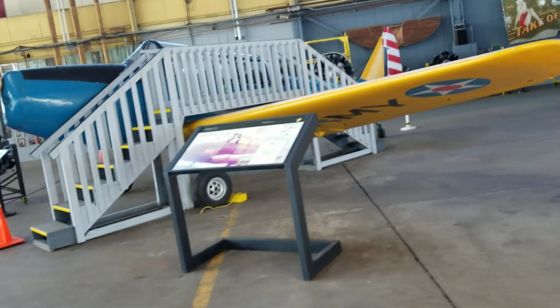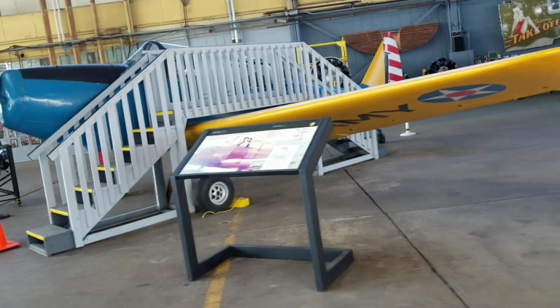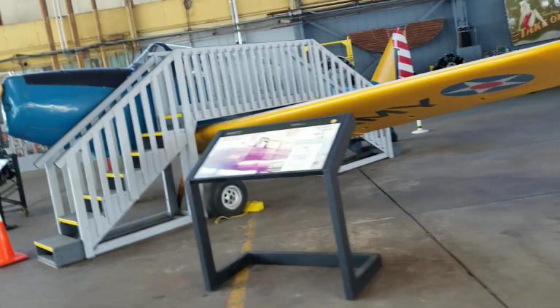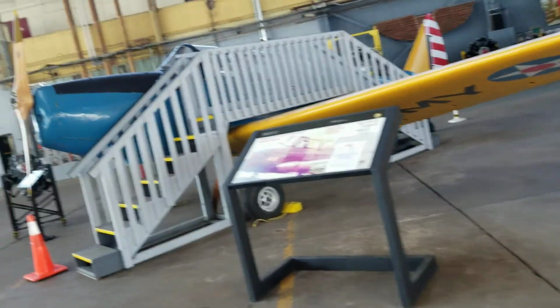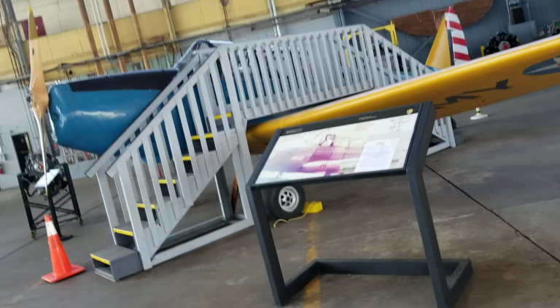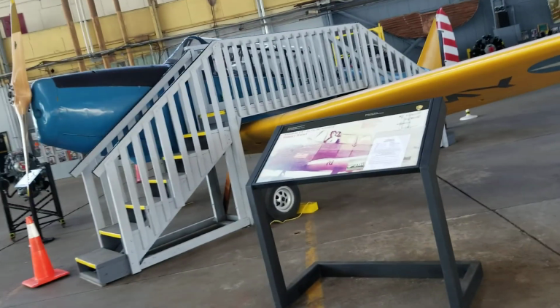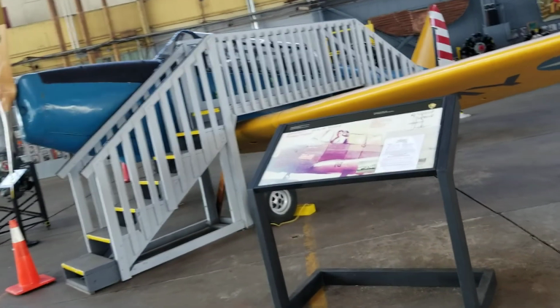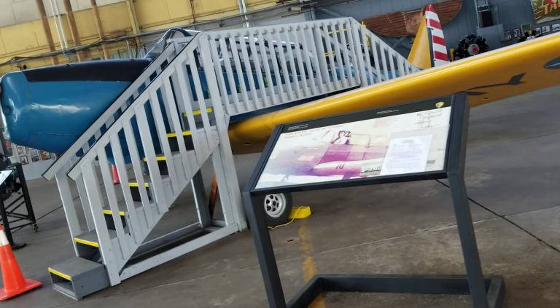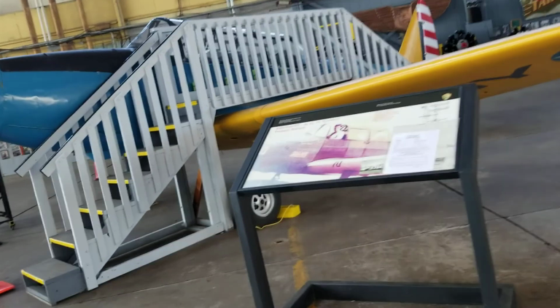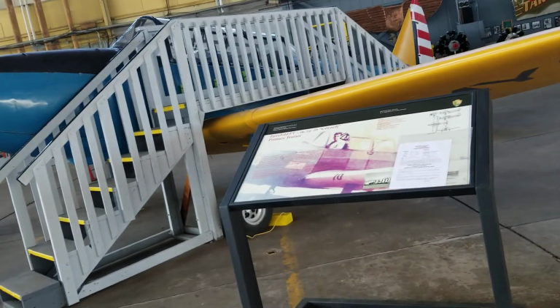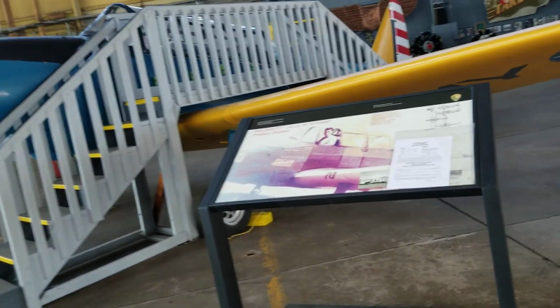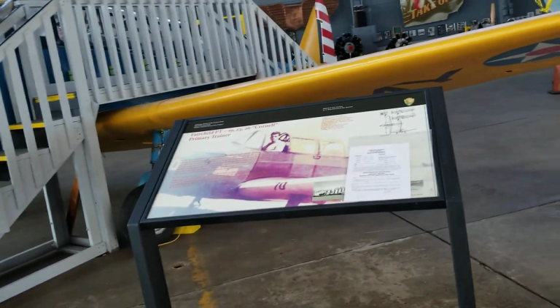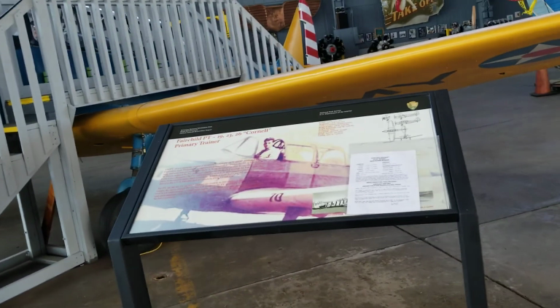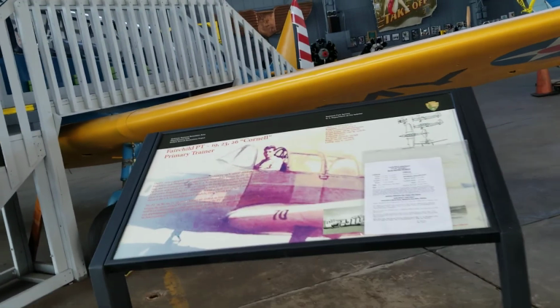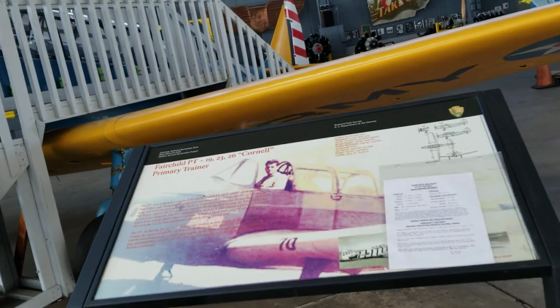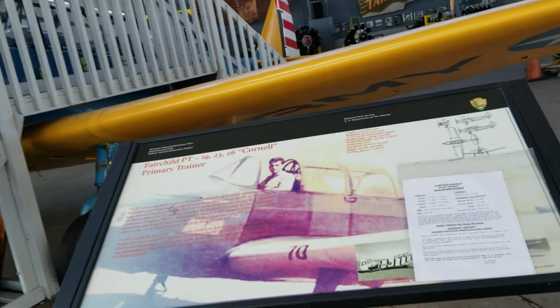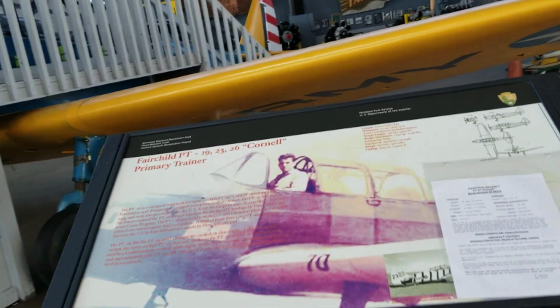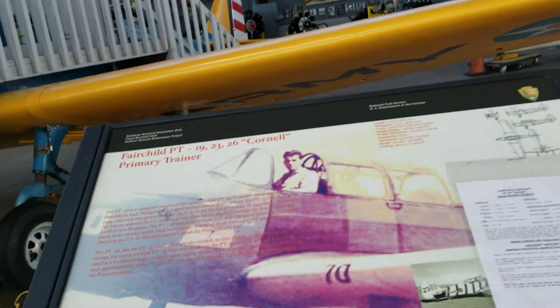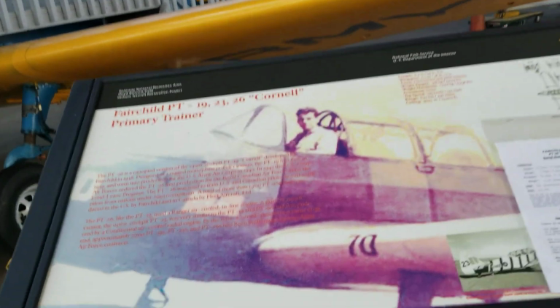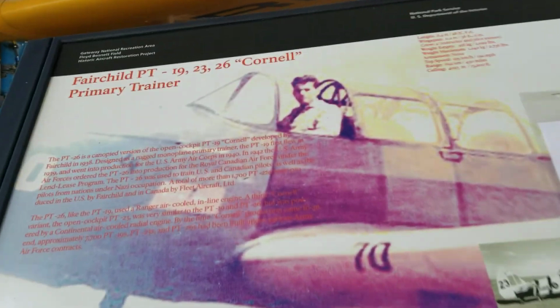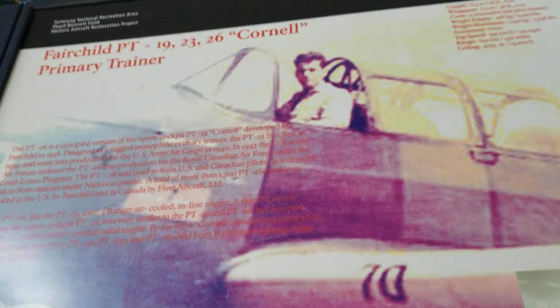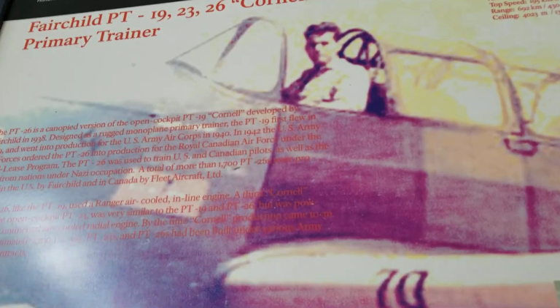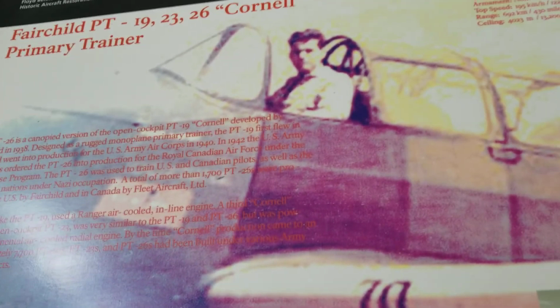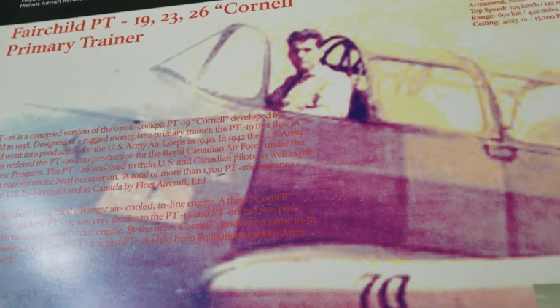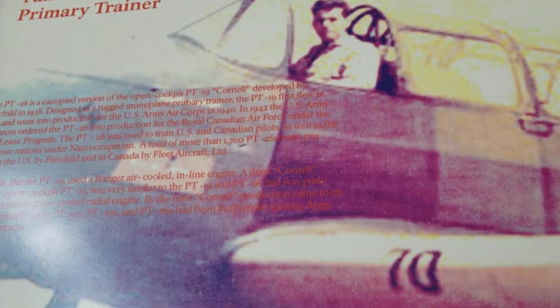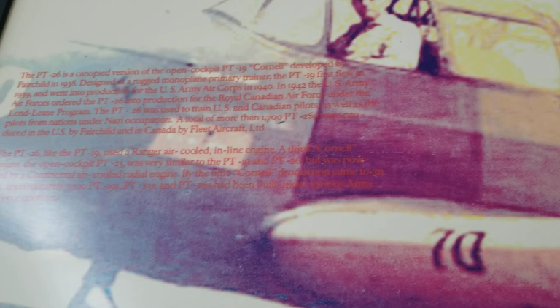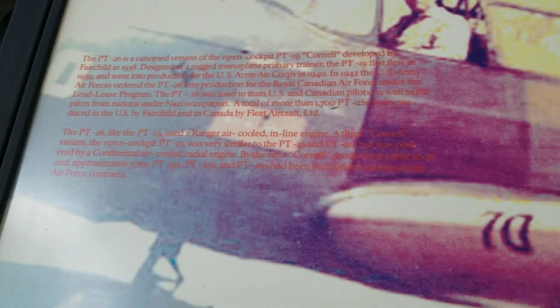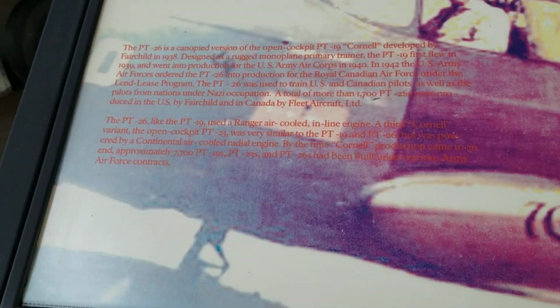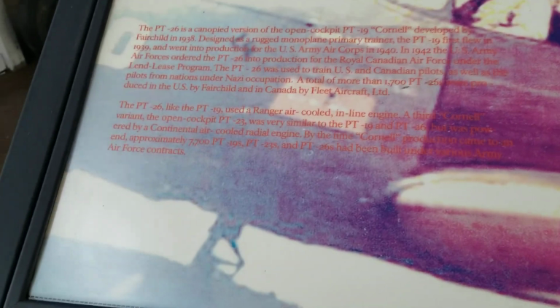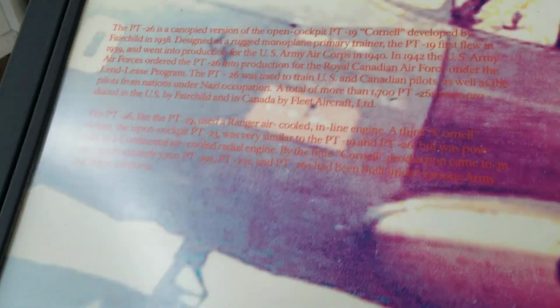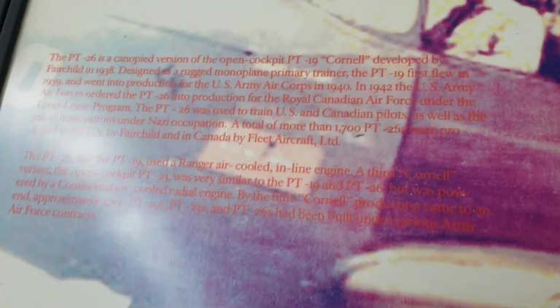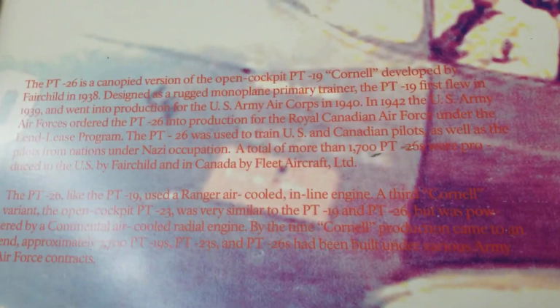Here's a T-6 Texan, I think? No, it's actually a PT — Cornell. Actually, hold on, maybe it is?